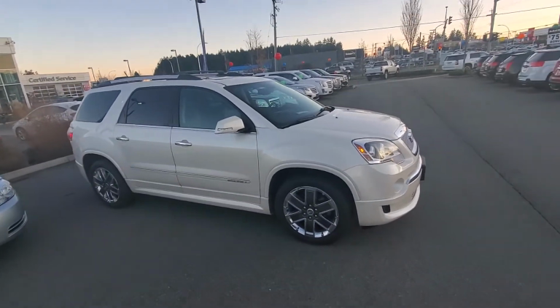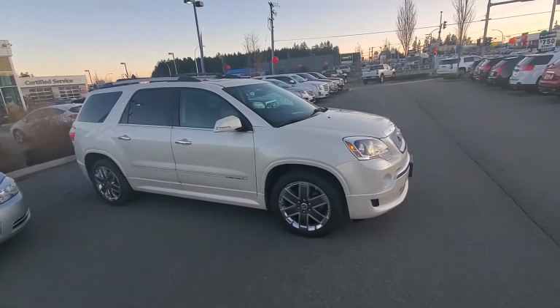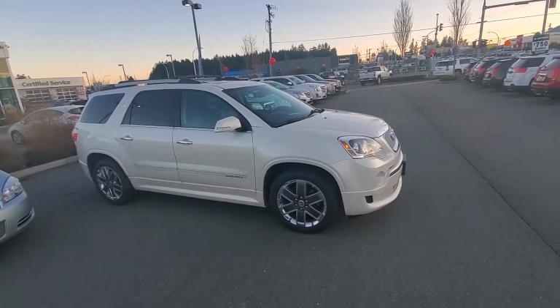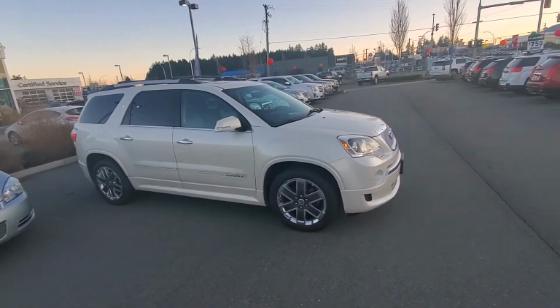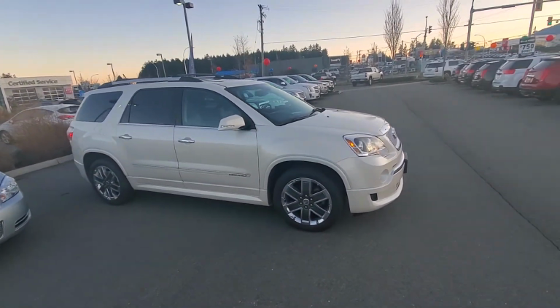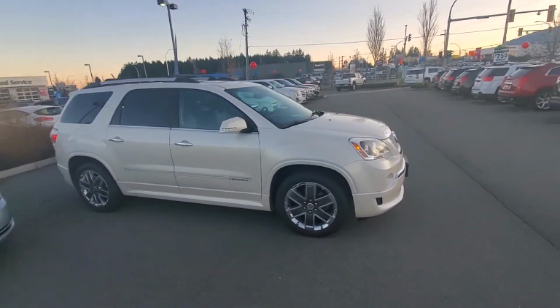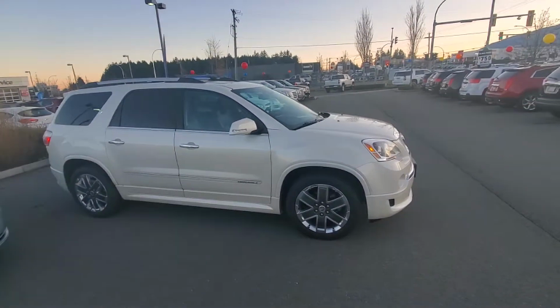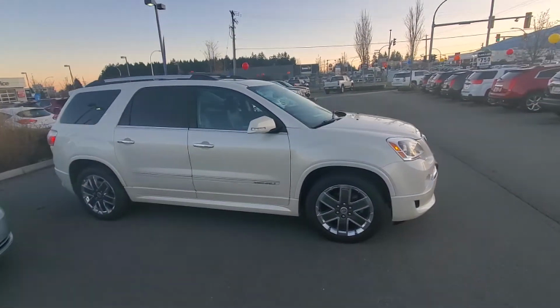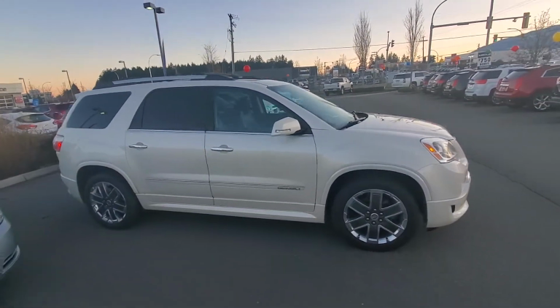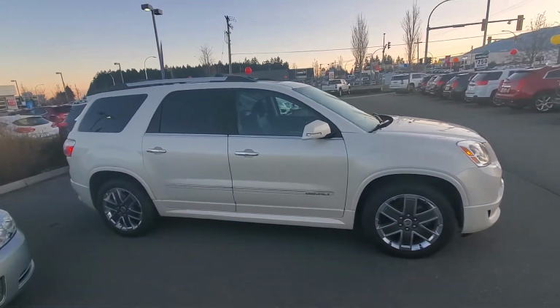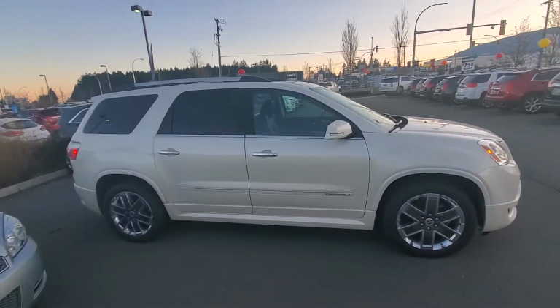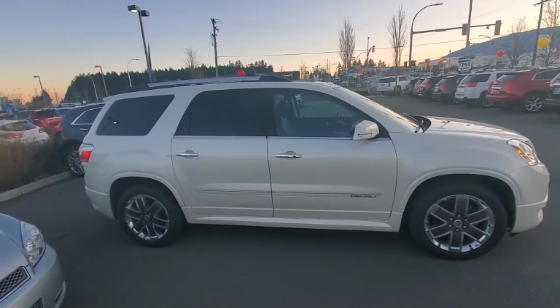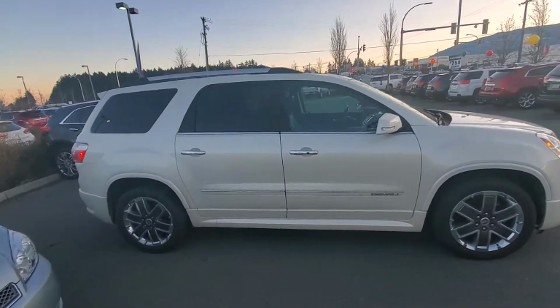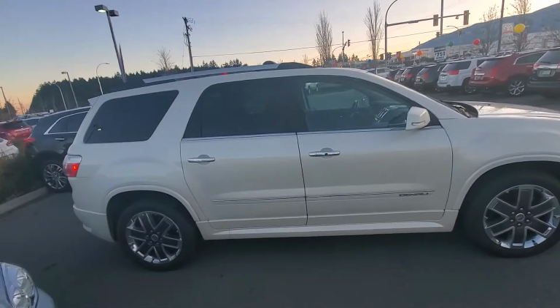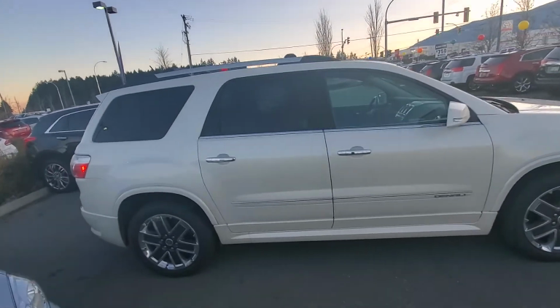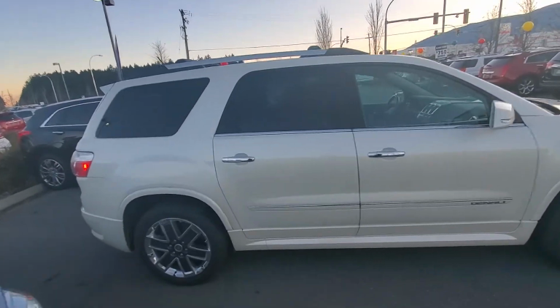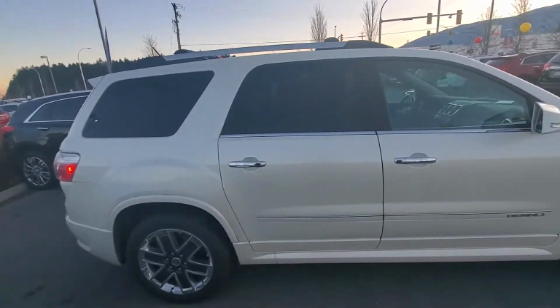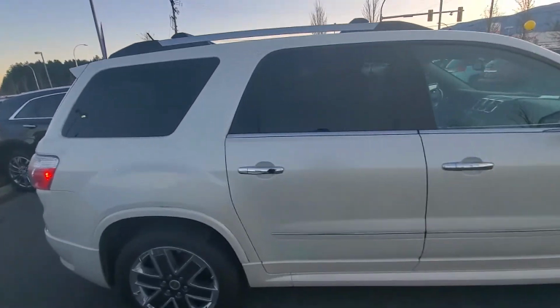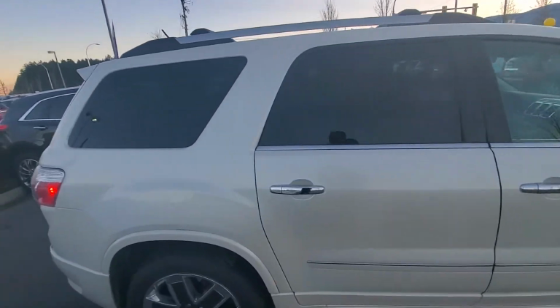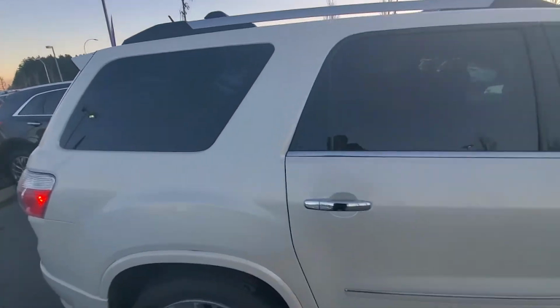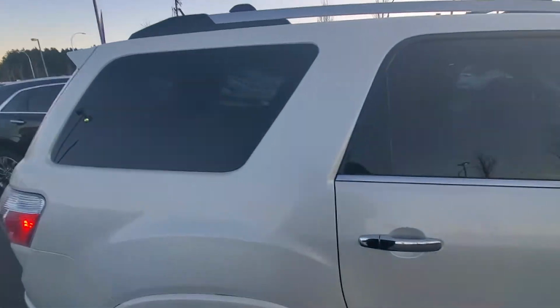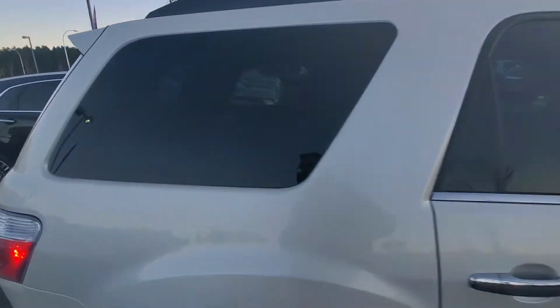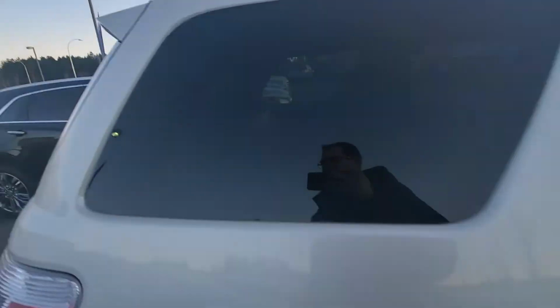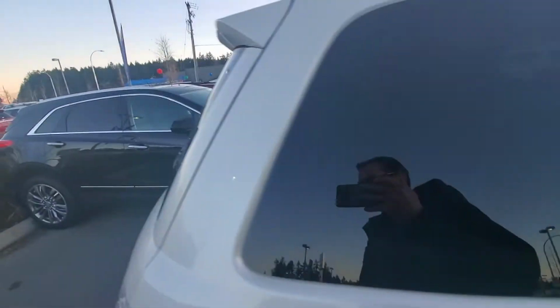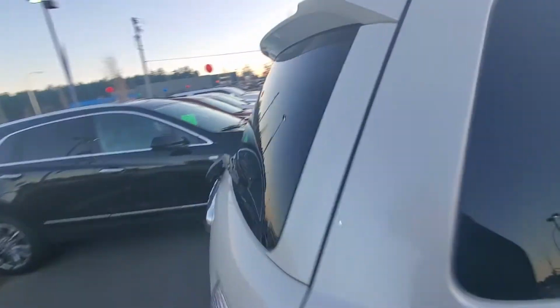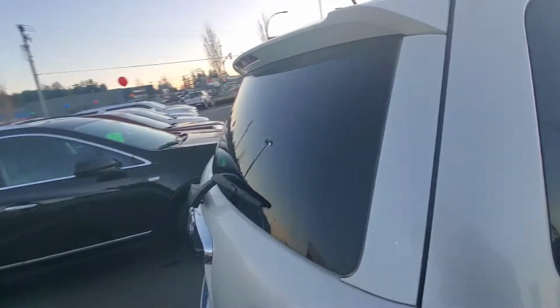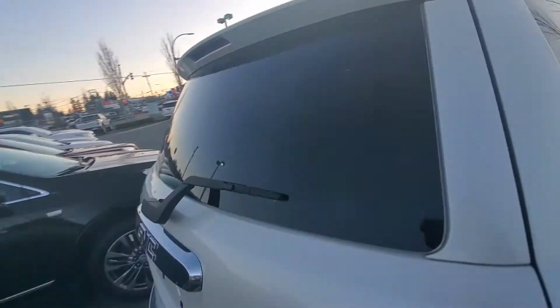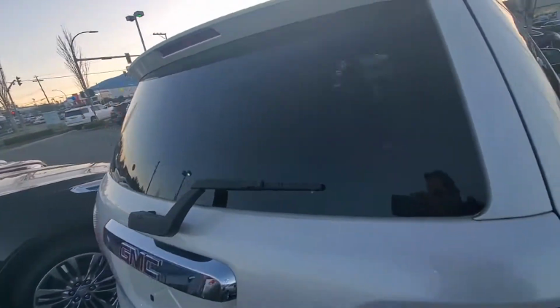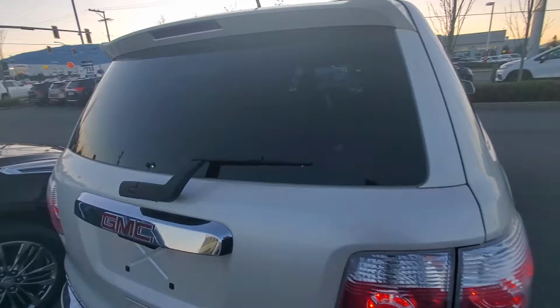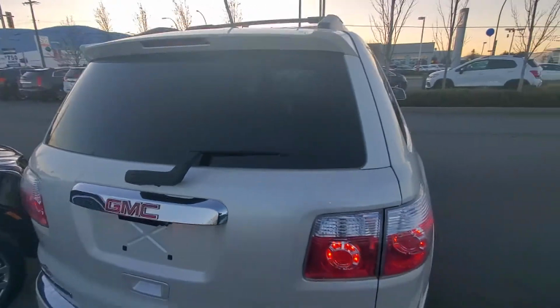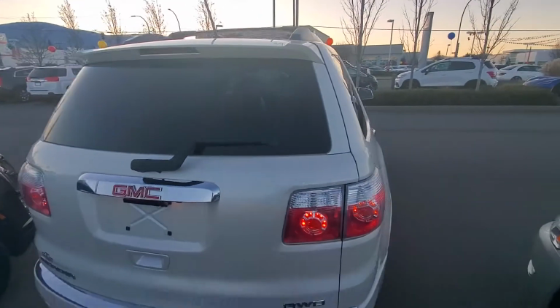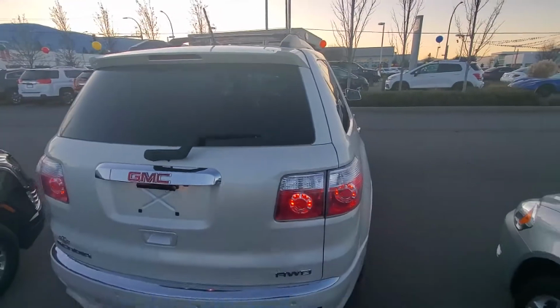This is the Denali, so it's the cream of the crop, fully loaded. You'll see inside you've got cooled and heated seats, navigation, DVD player, and all that good stuff.